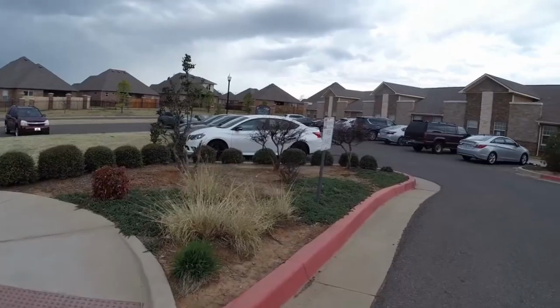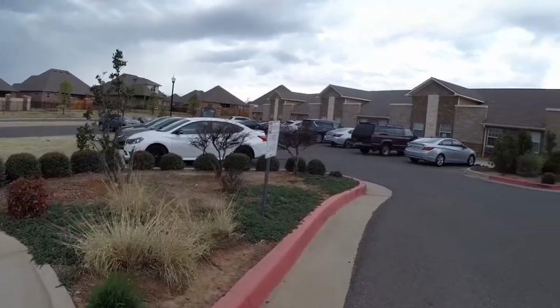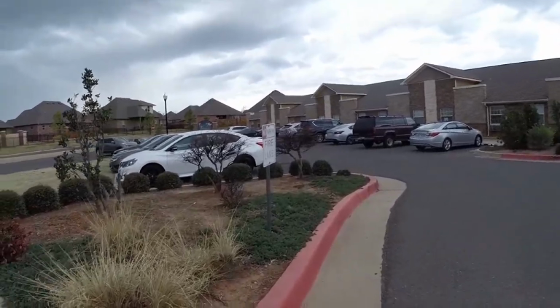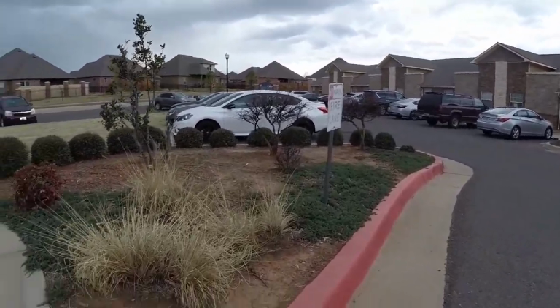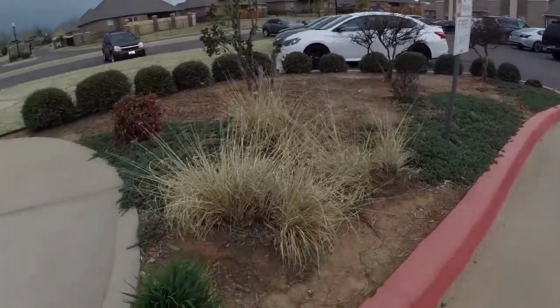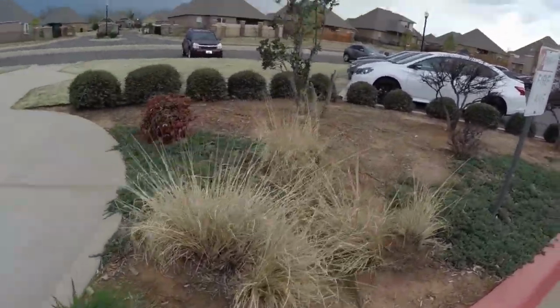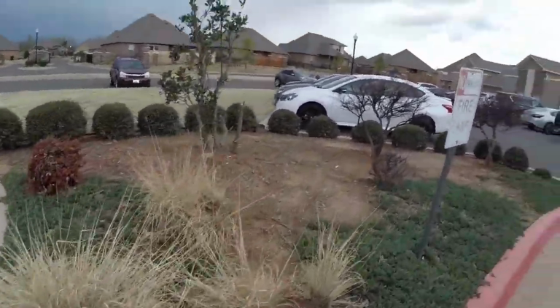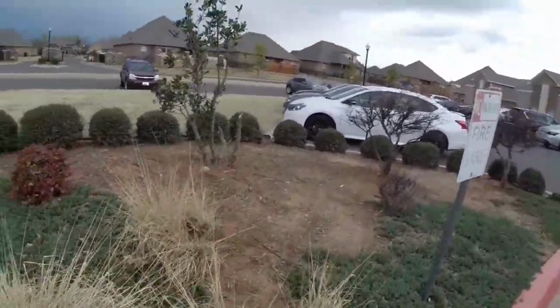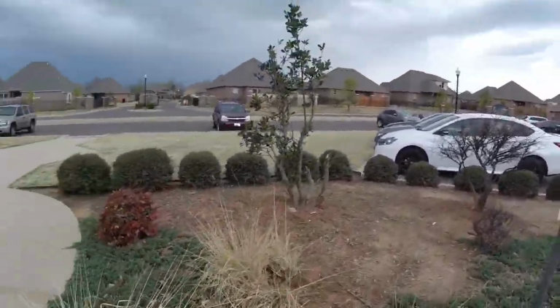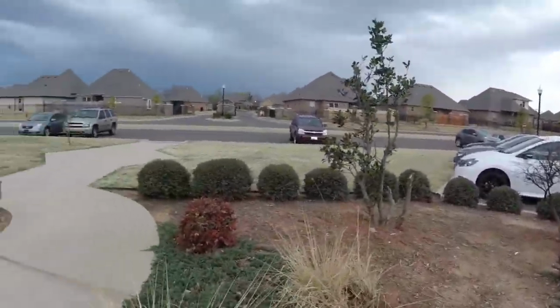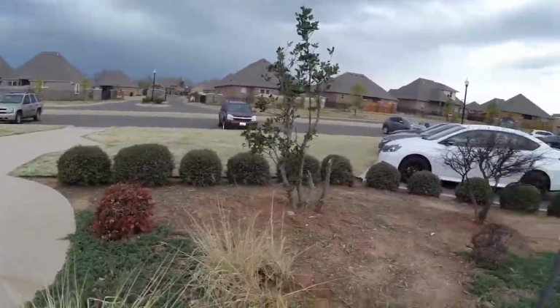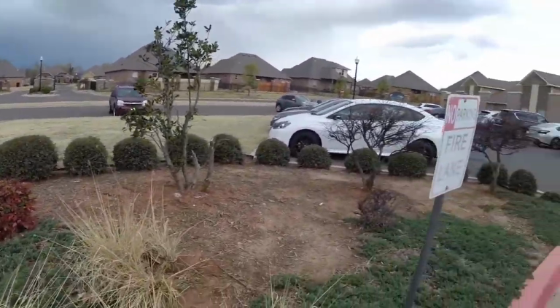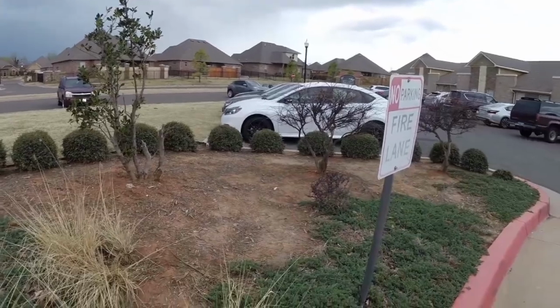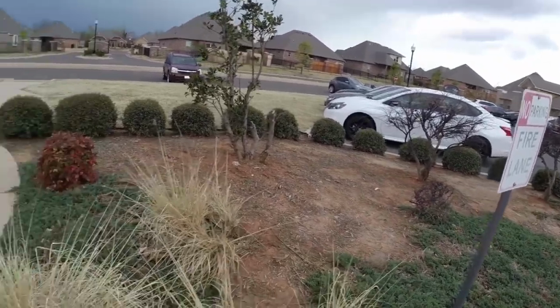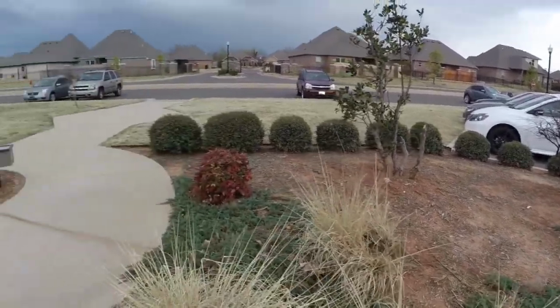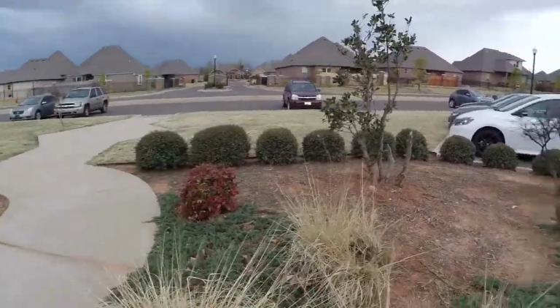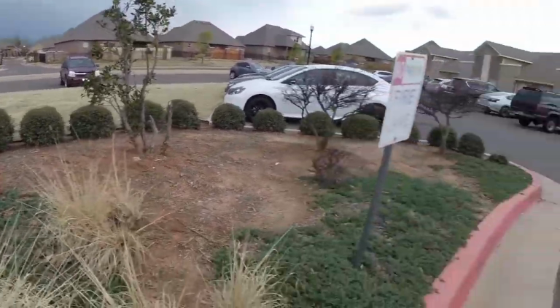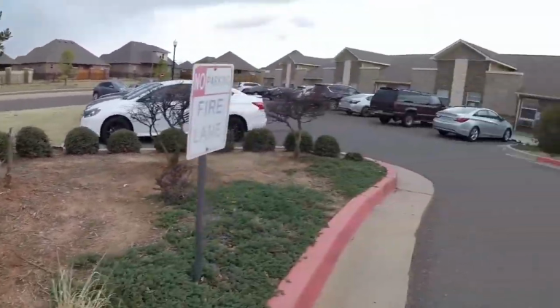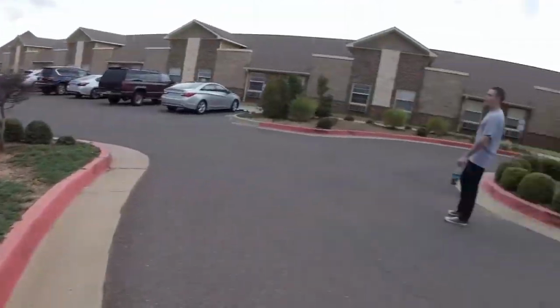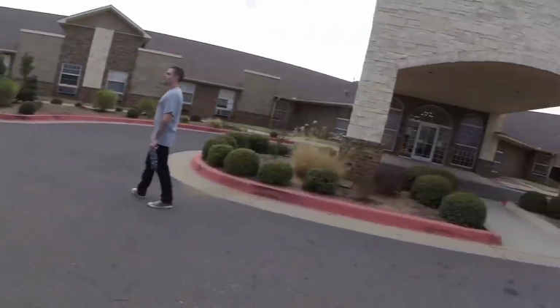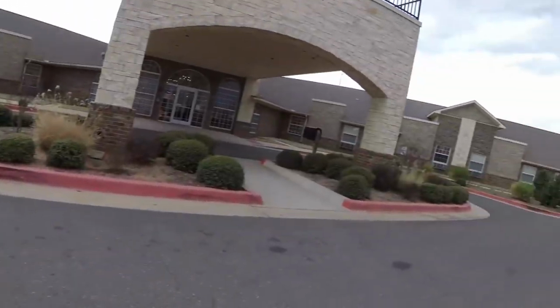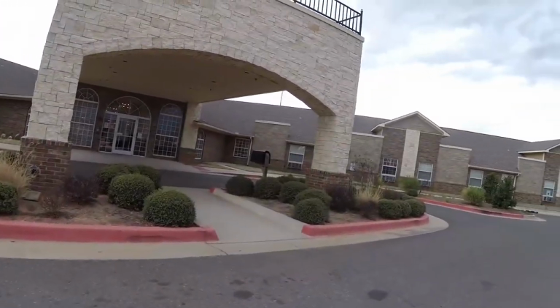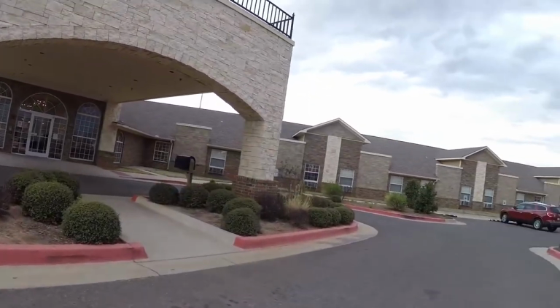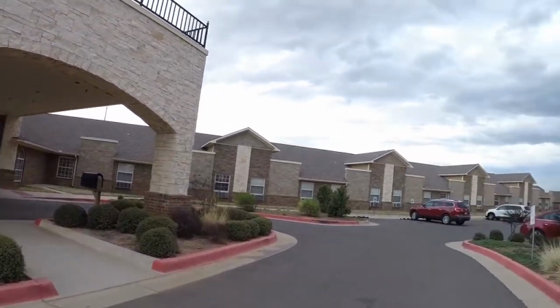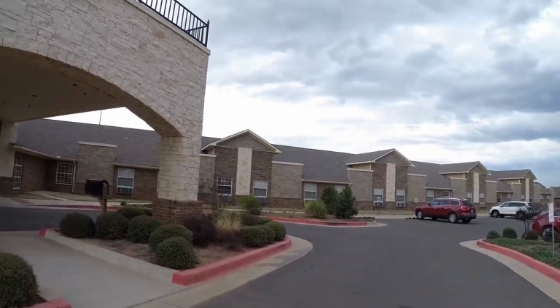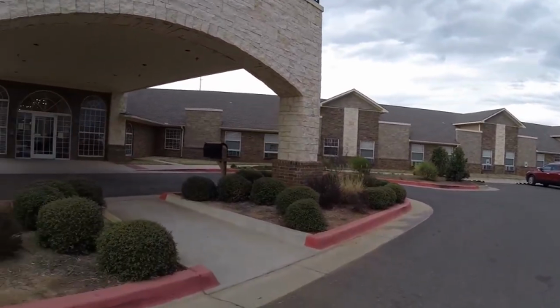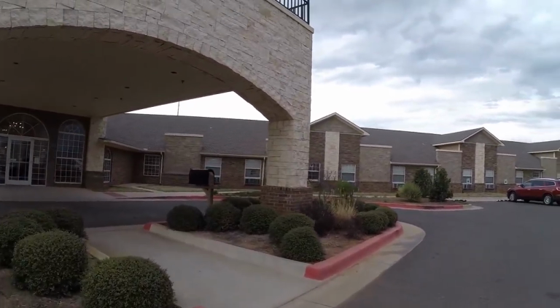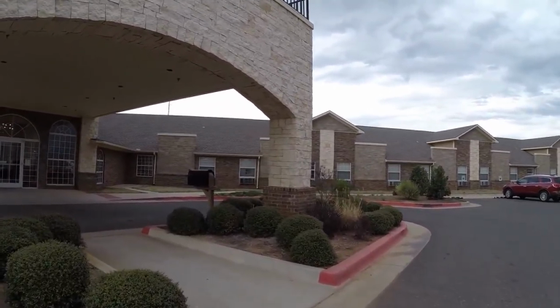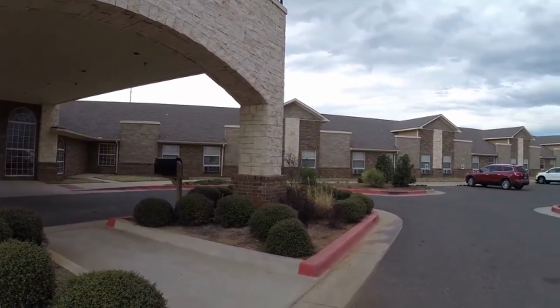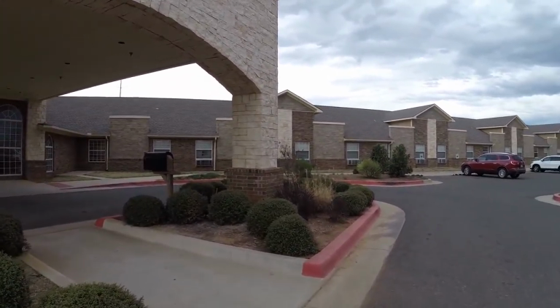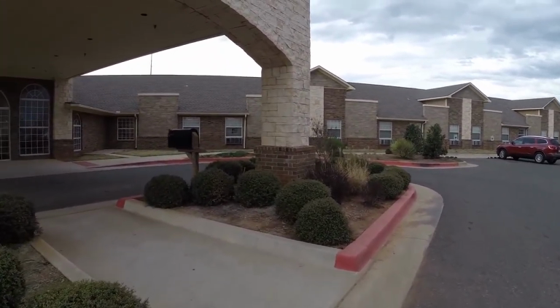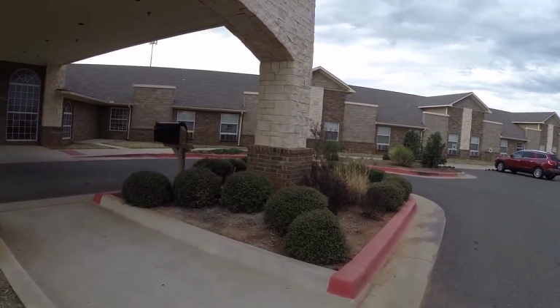Really crappy mulch job — very, very bad mulch job that they did last year. So there'd be that mulch, that mulch, that mulch, with all these bushes.